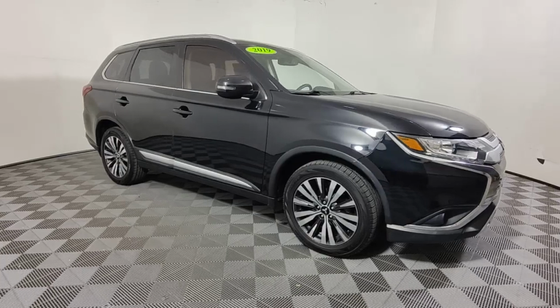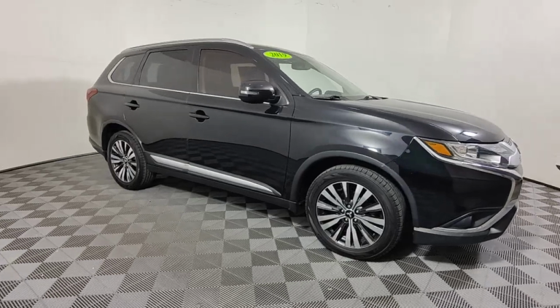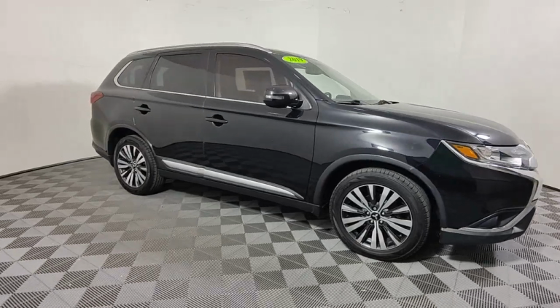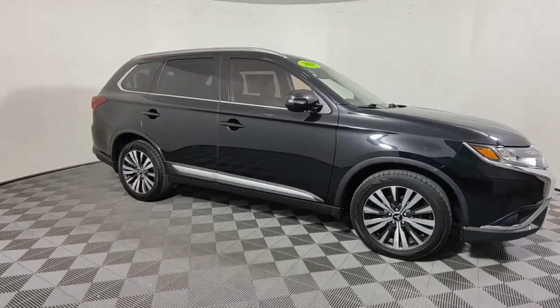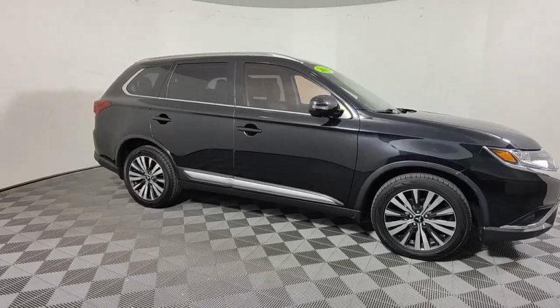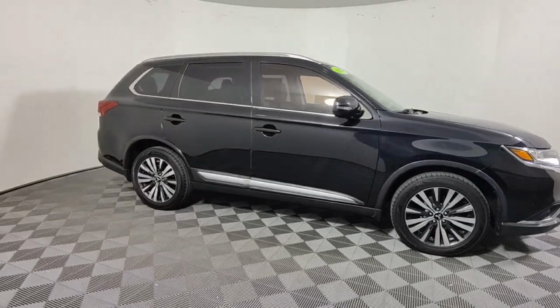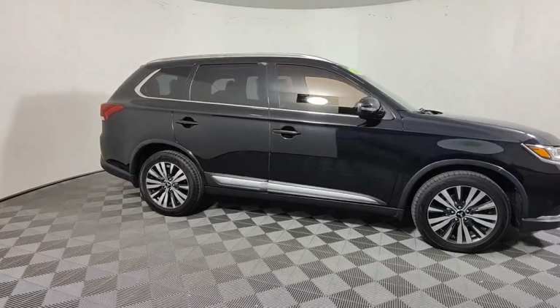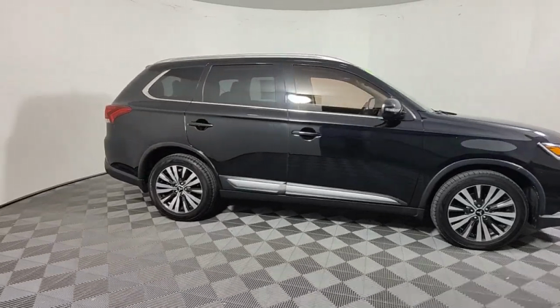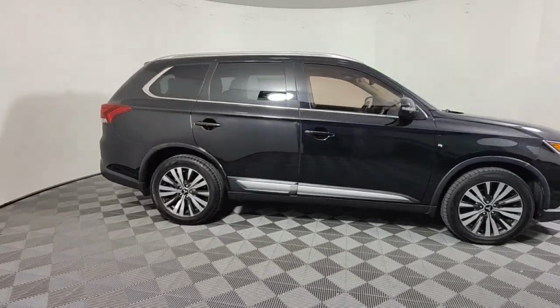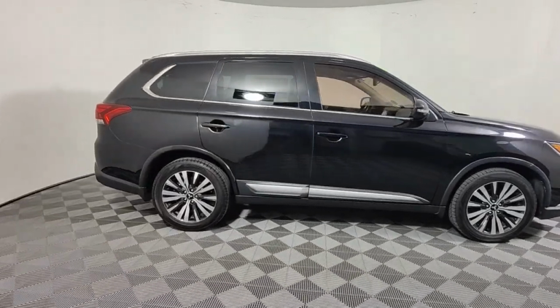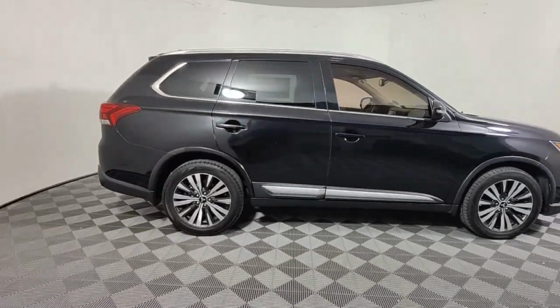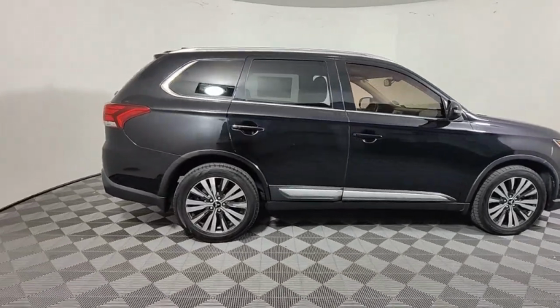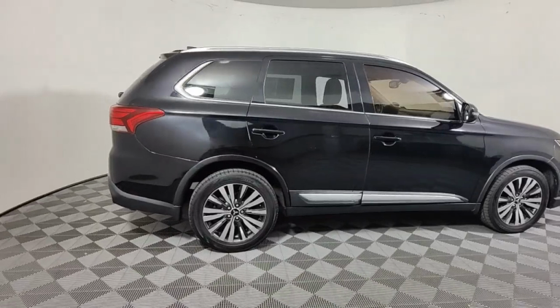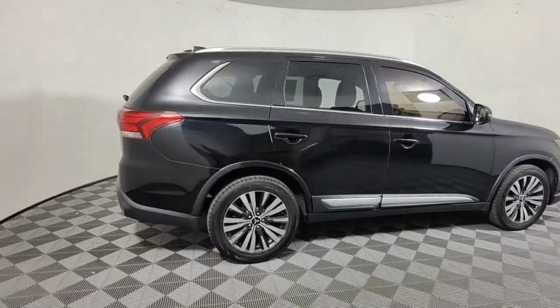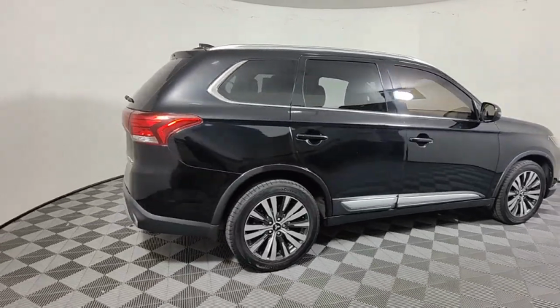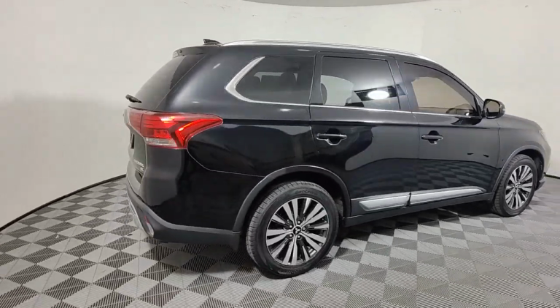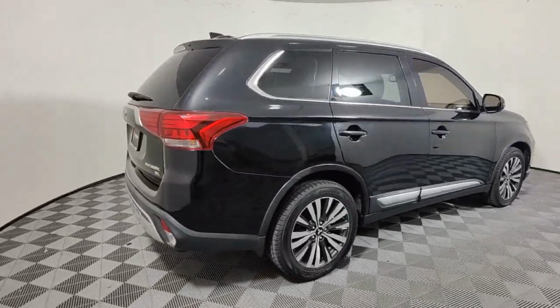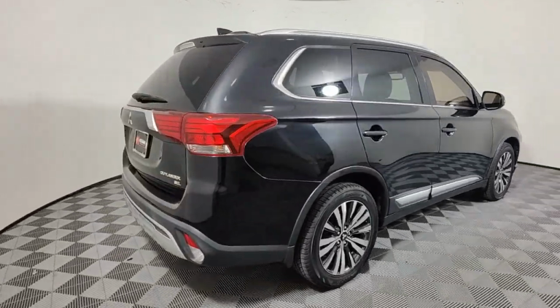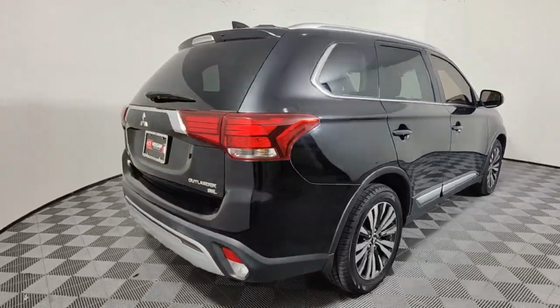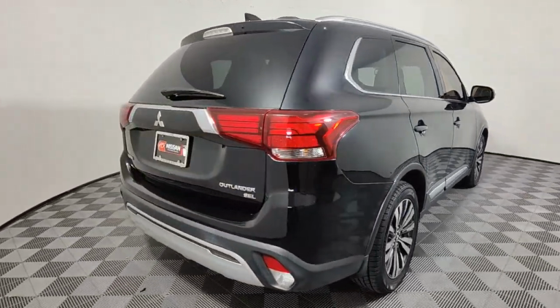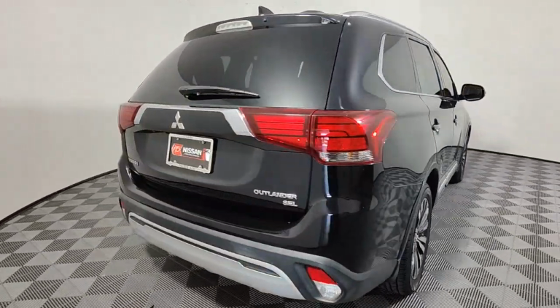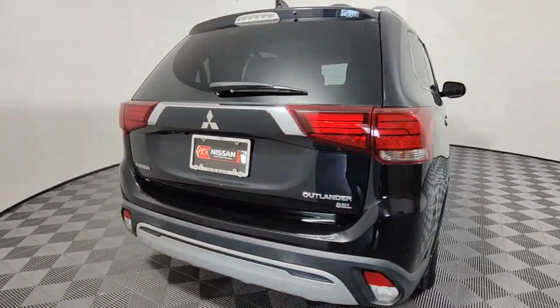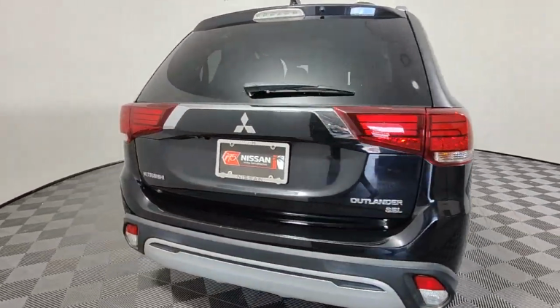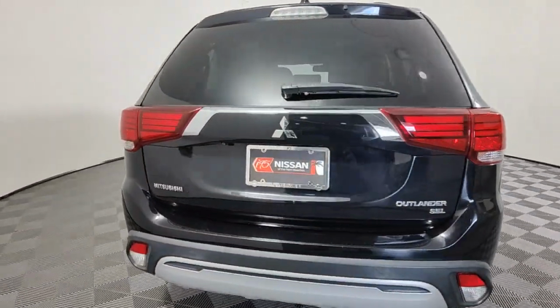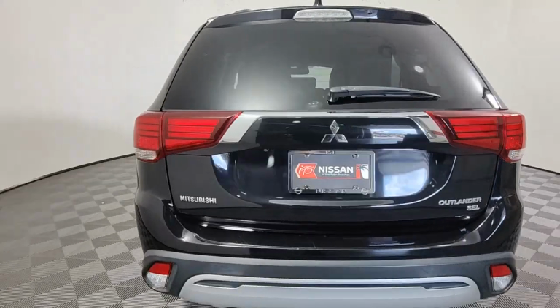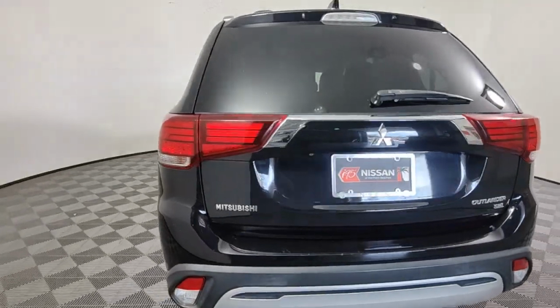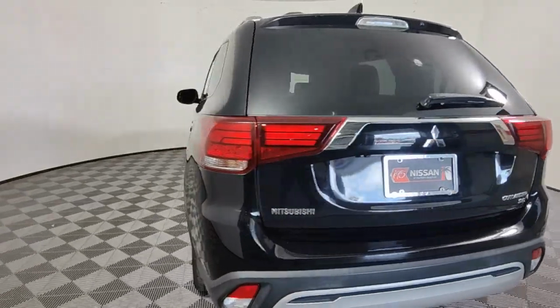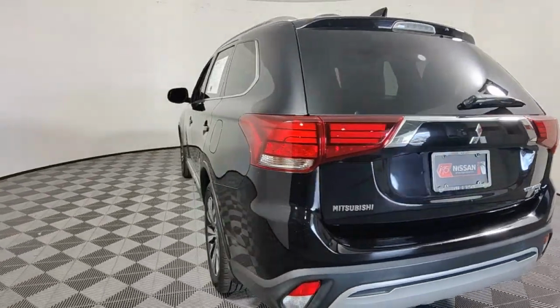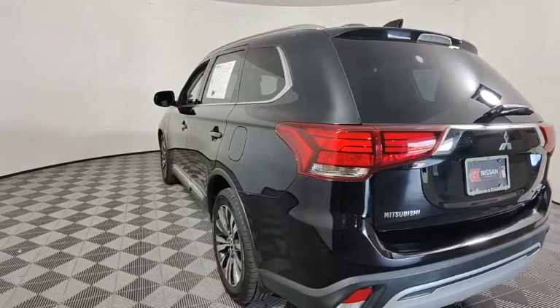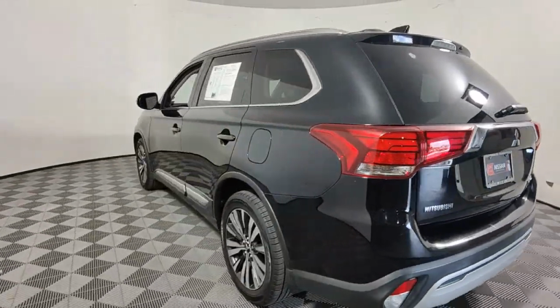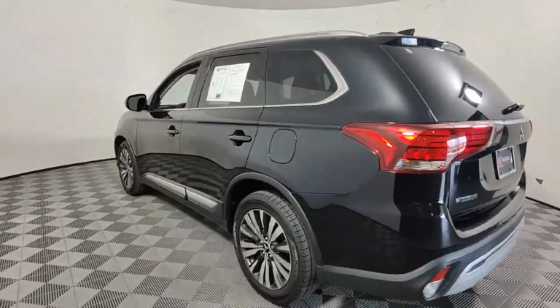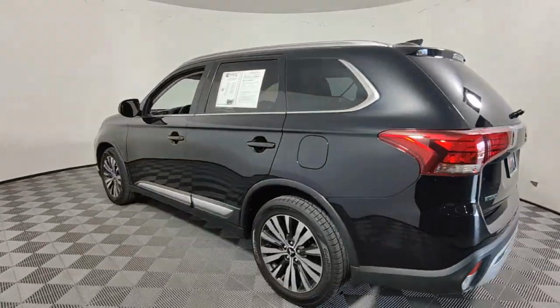Go home happy with the 2019 Mitsubishi Outlander. This vehicle is an outstanding buy with fewer than 40,000 miles on the odometer. Here's a family-friendly Outlander designed with your lifestyle in mind.